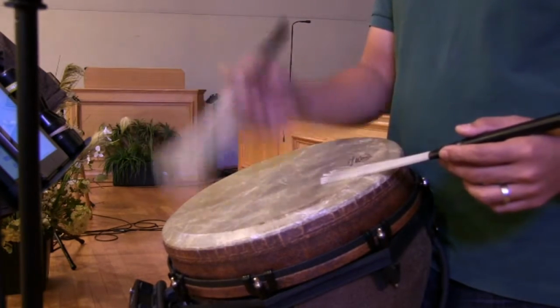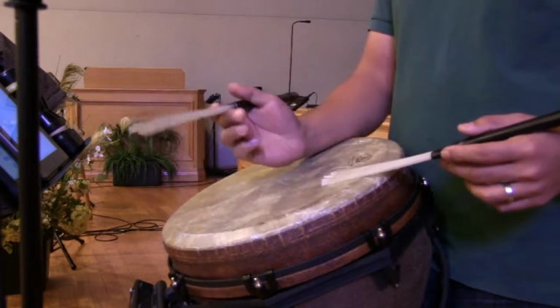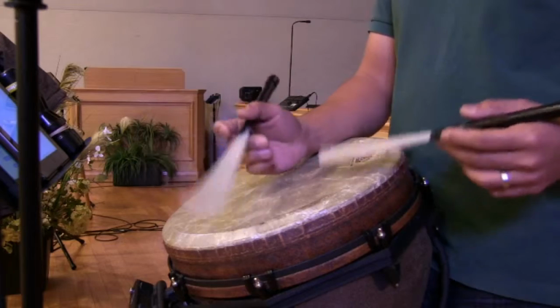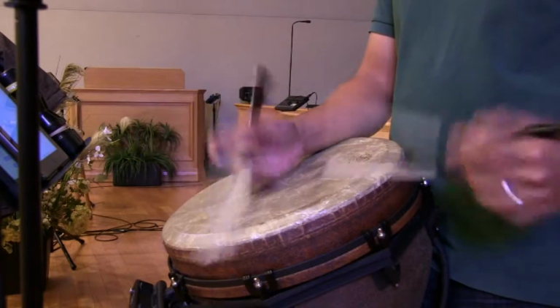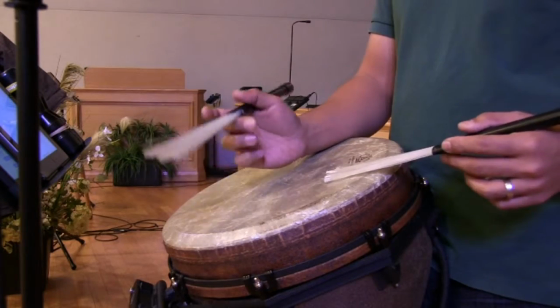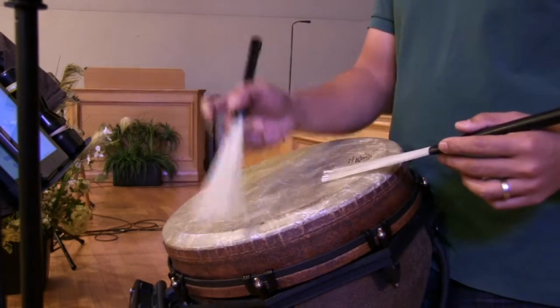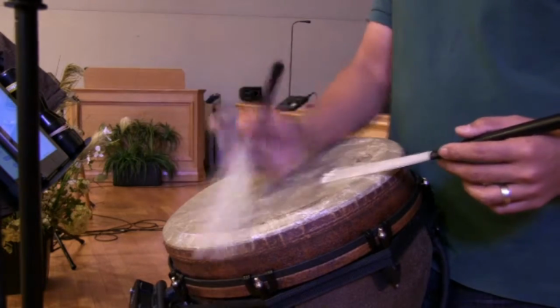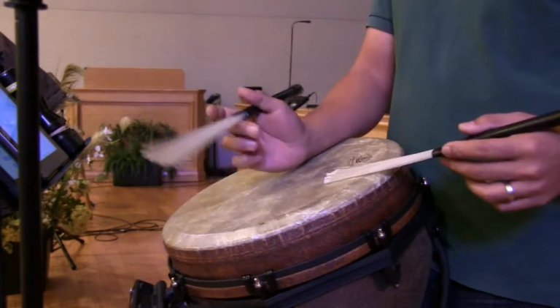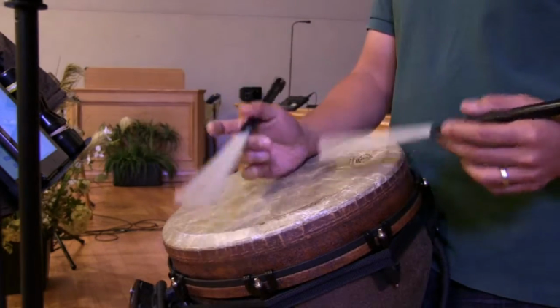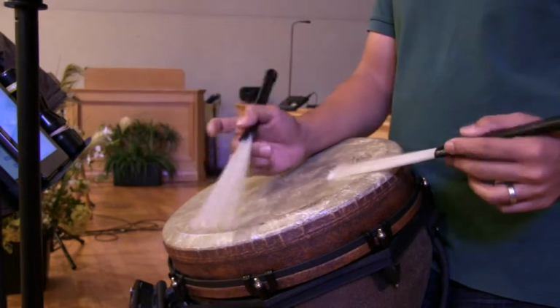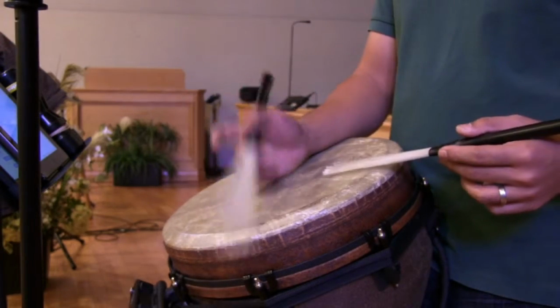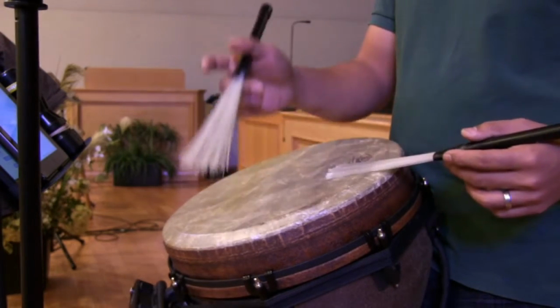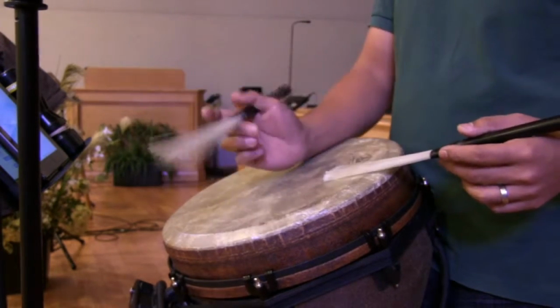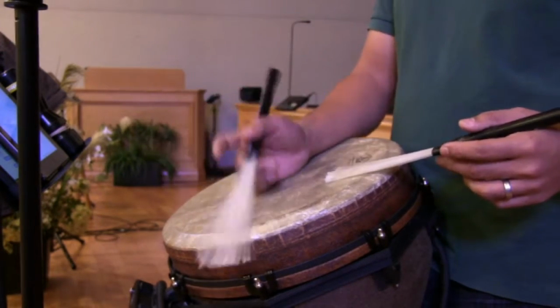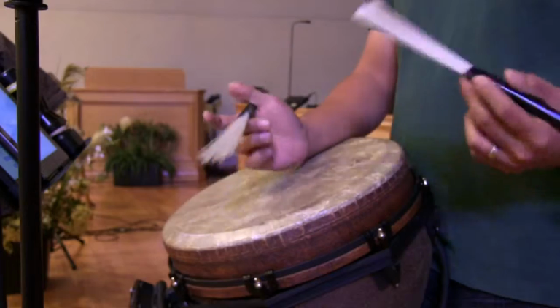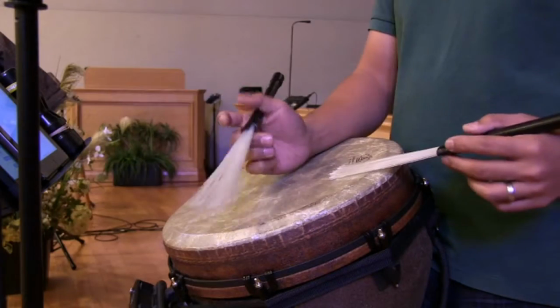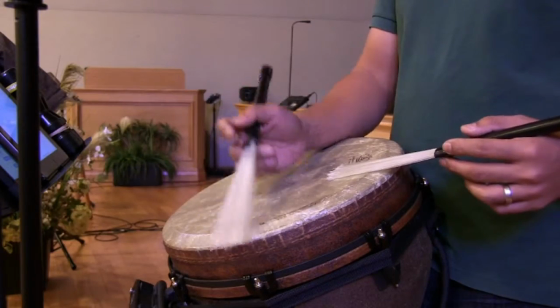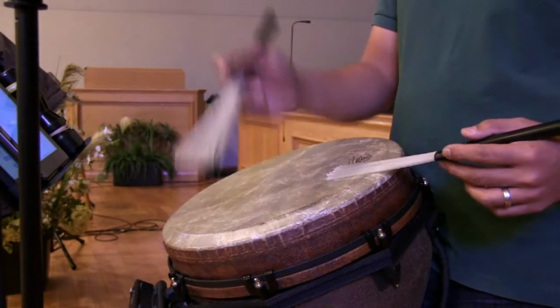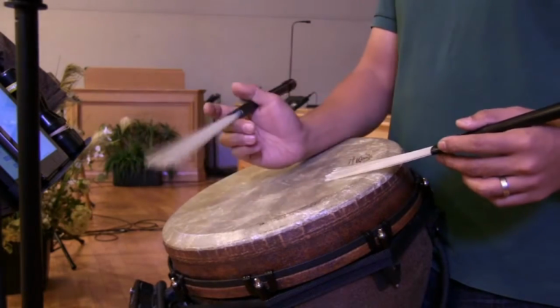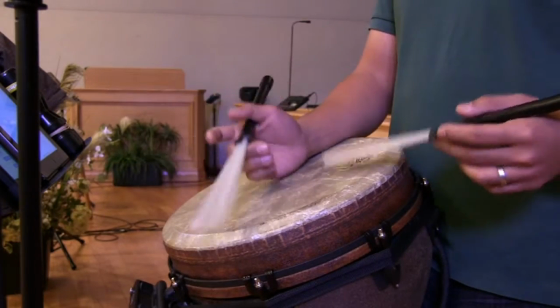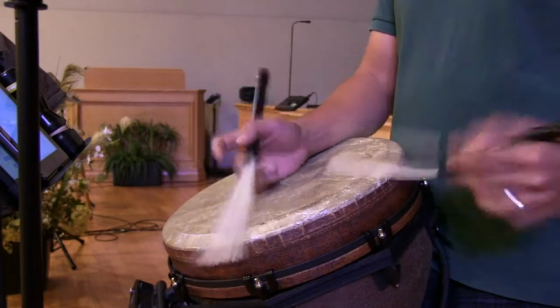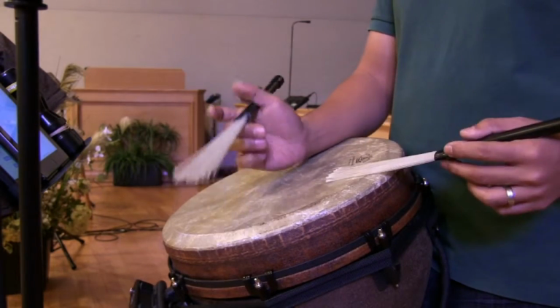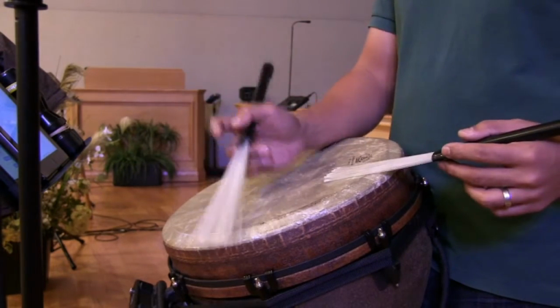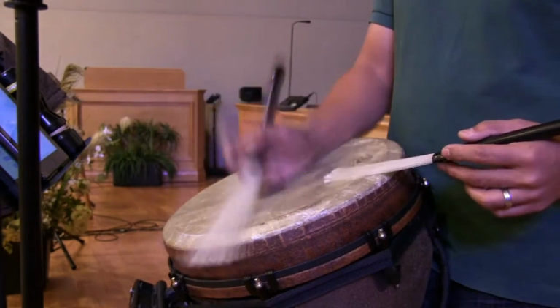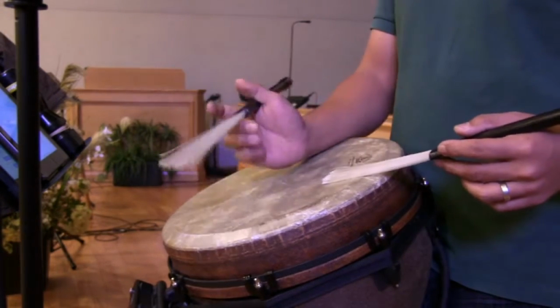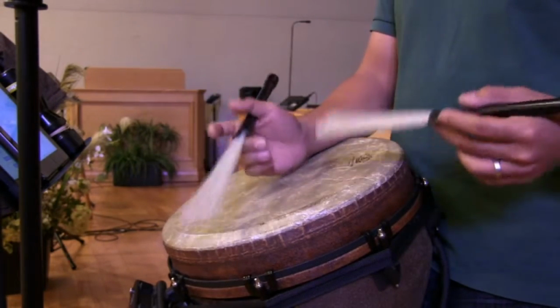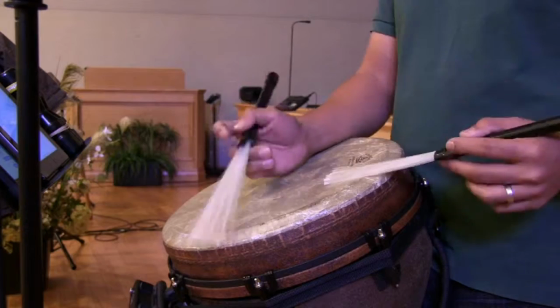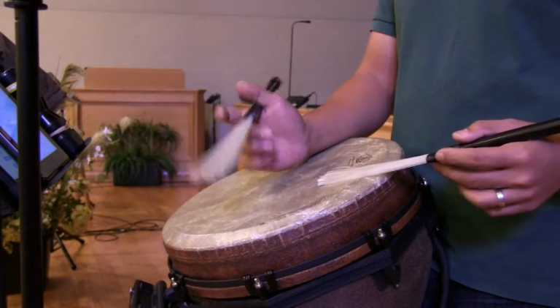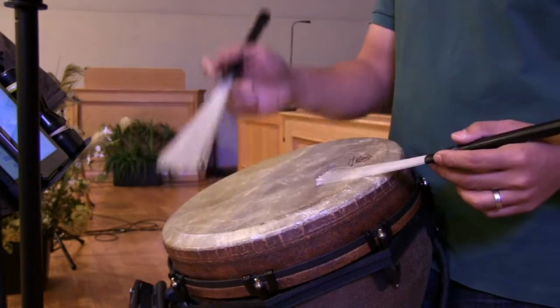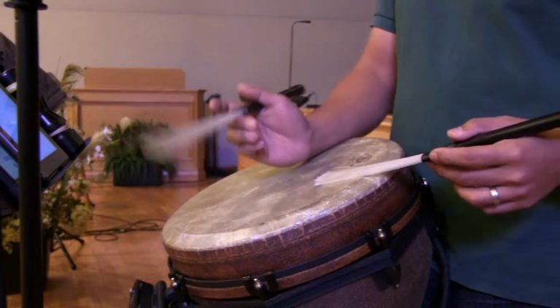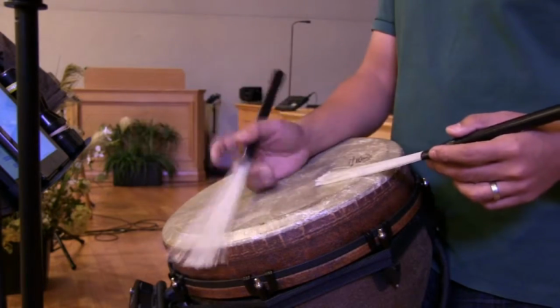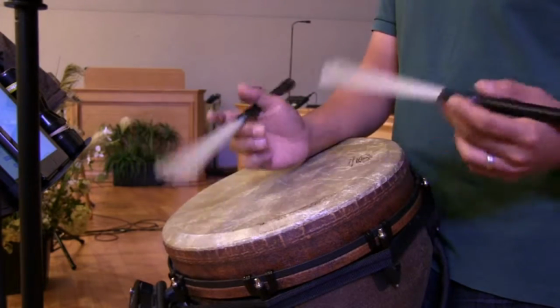So this is the most basic beat you can use for this. Which would be good for the first verse, because you don't want to give everything you have in the beginning.